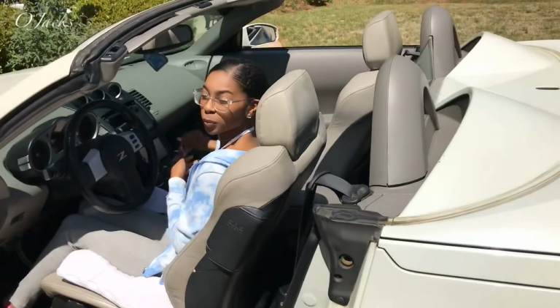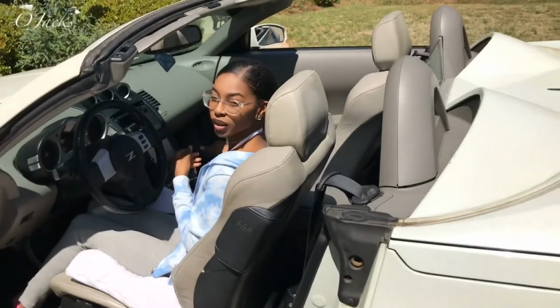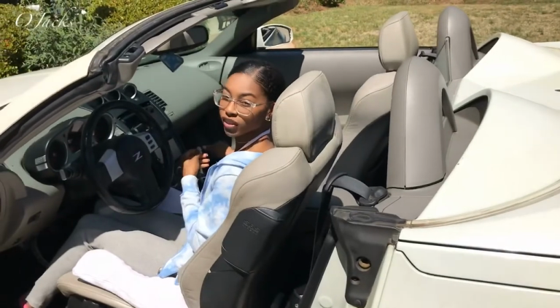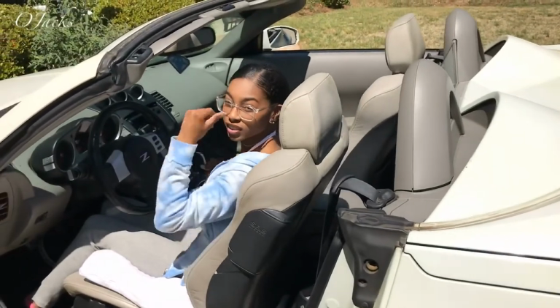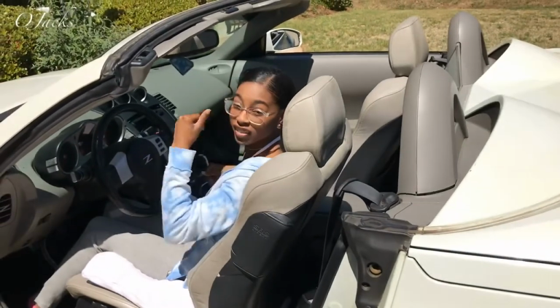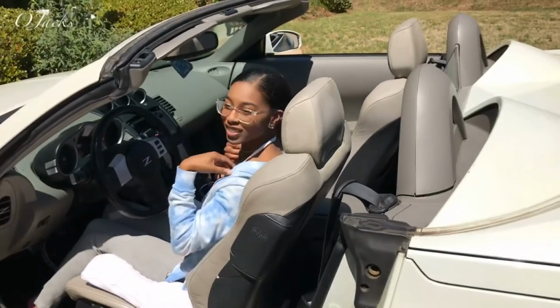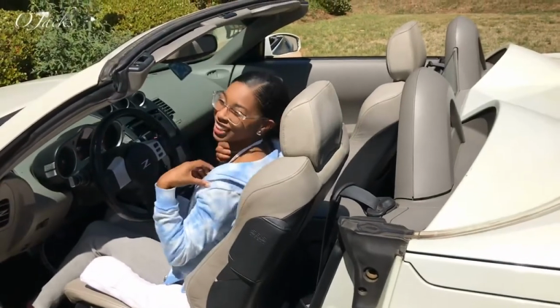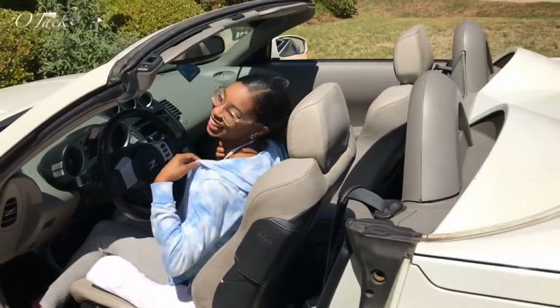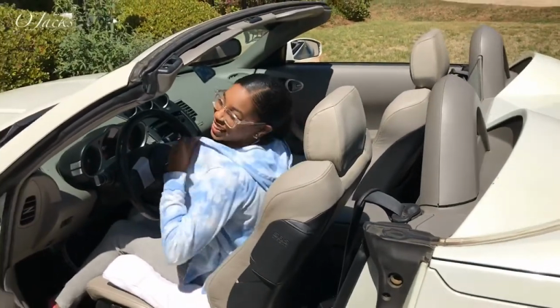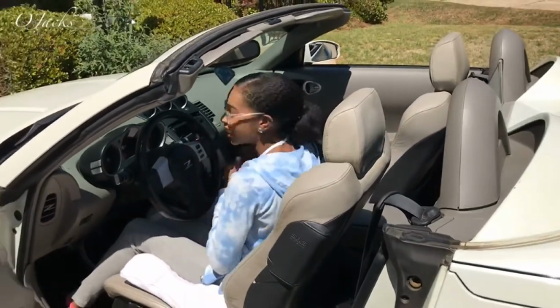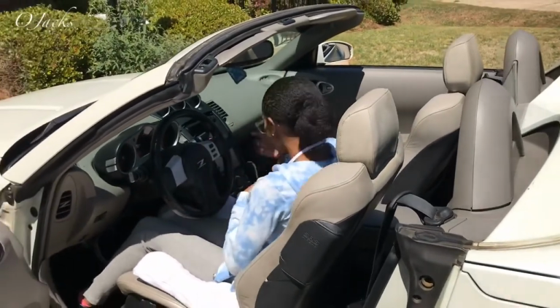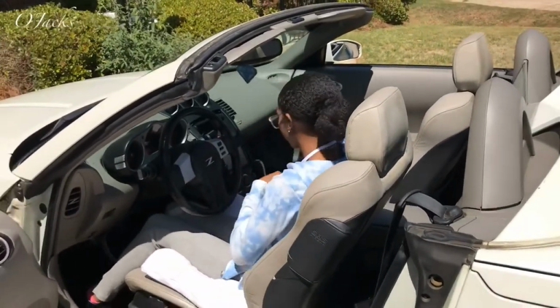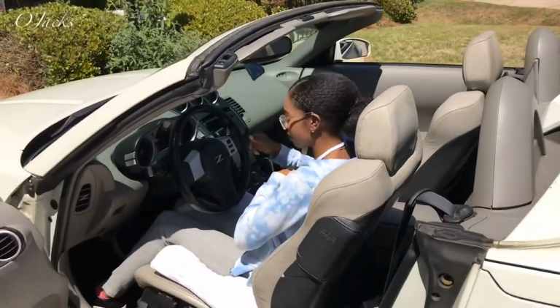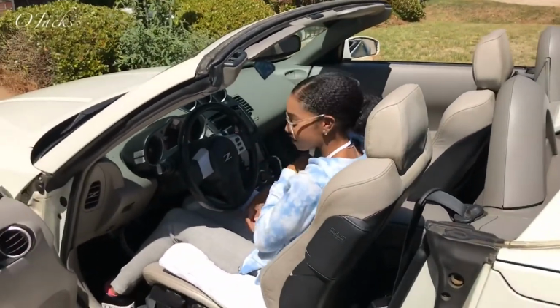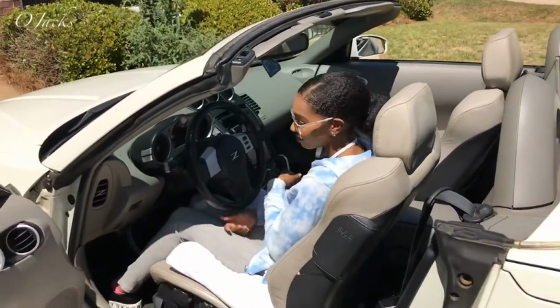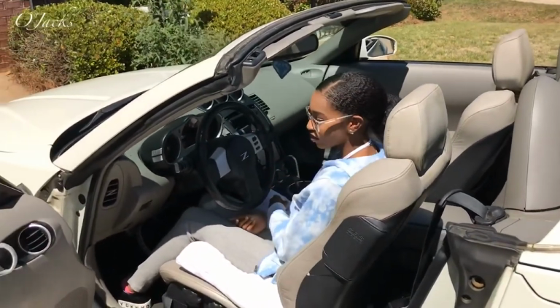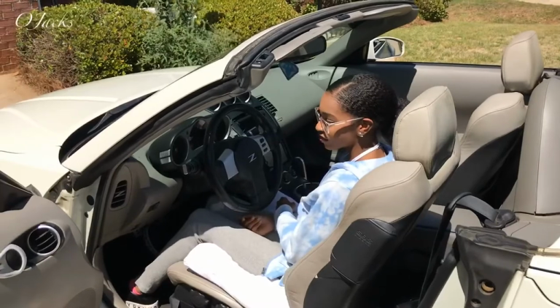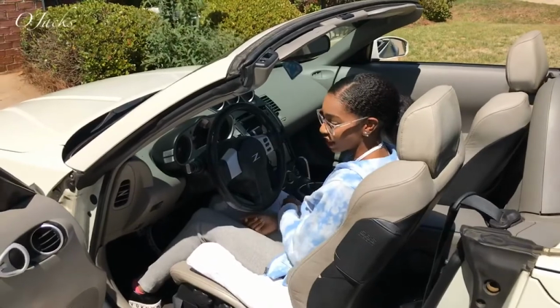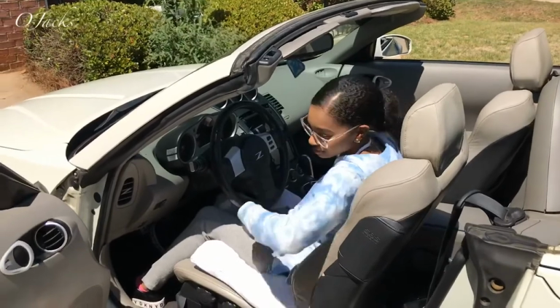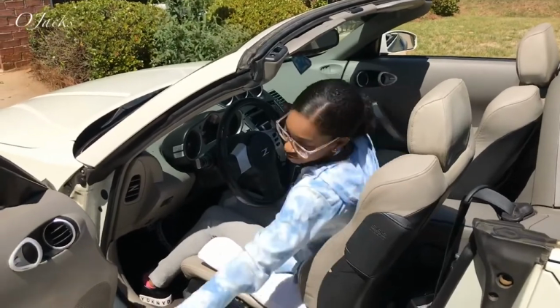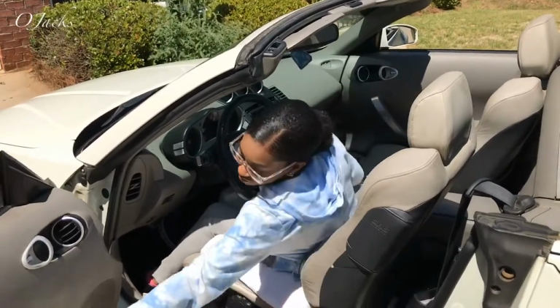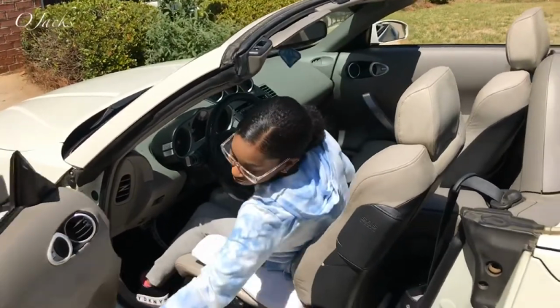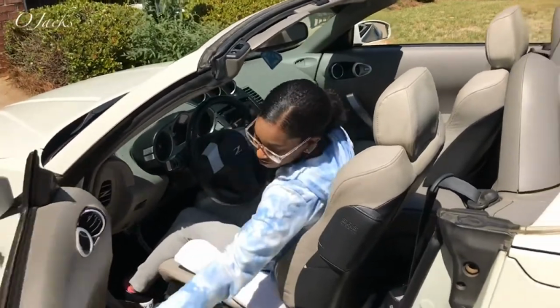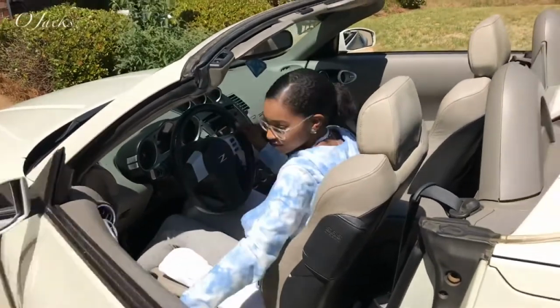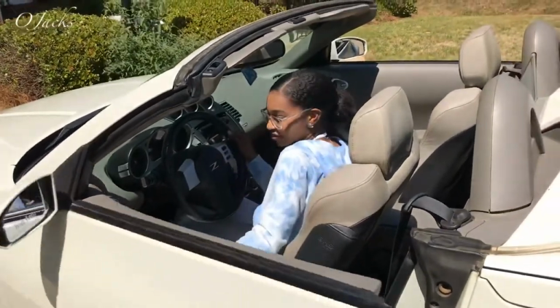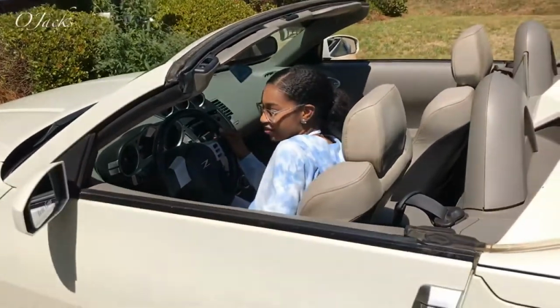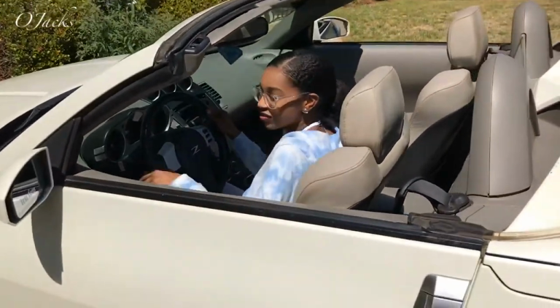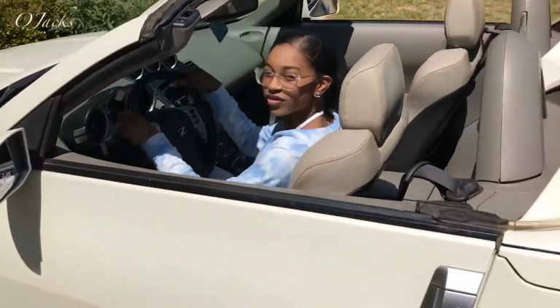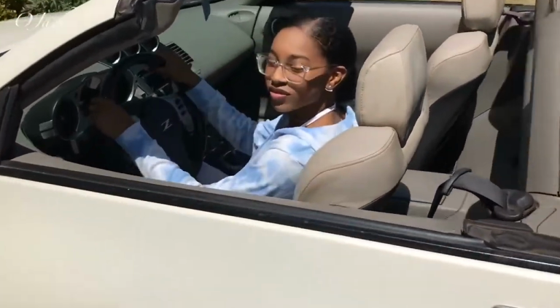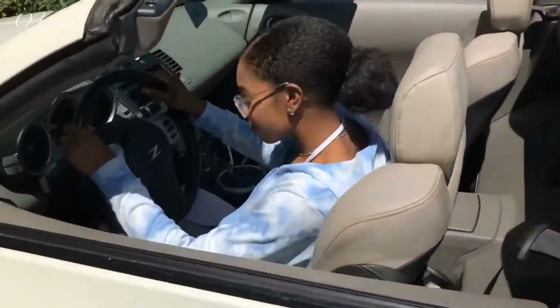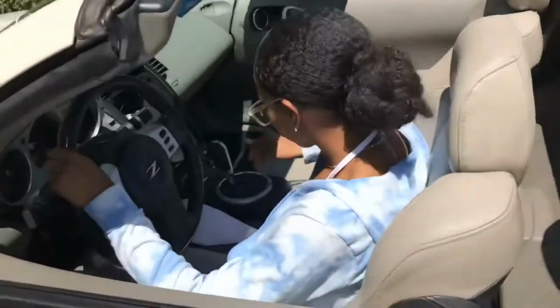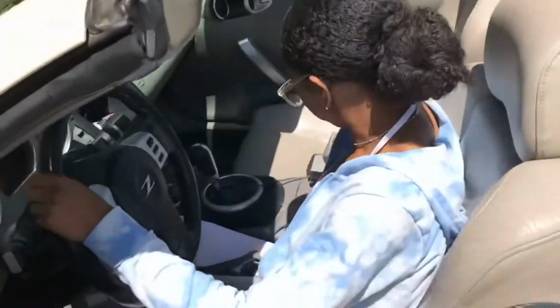Now I'm going to release the brake, put it in reverse. Close your door, put your parking brake down, and put it in reverse.